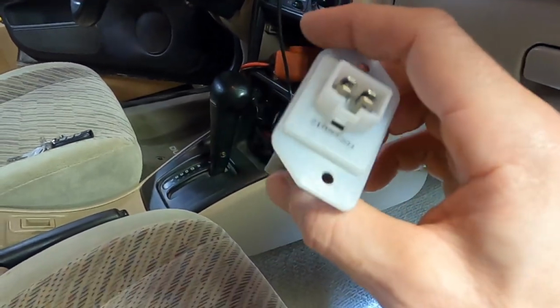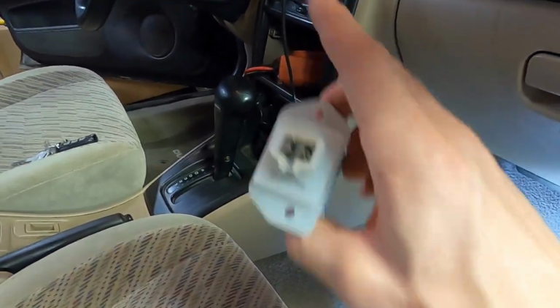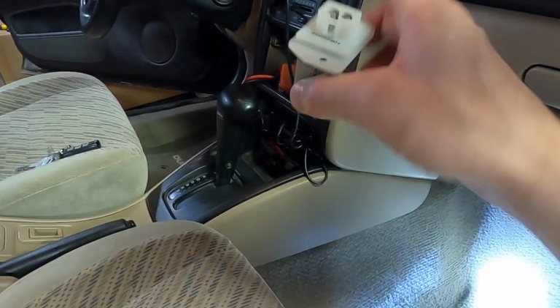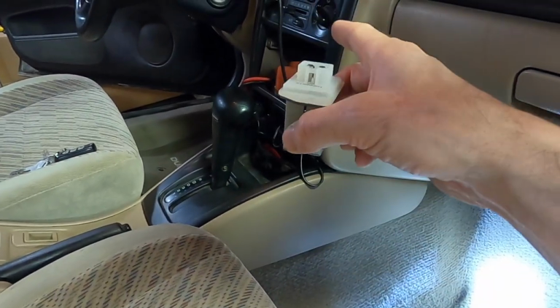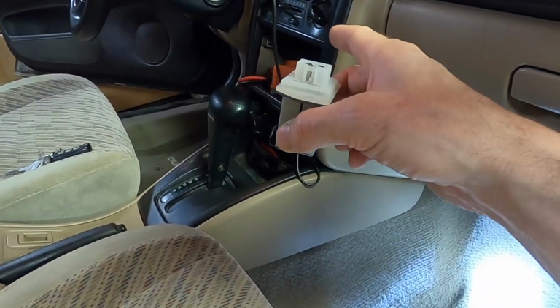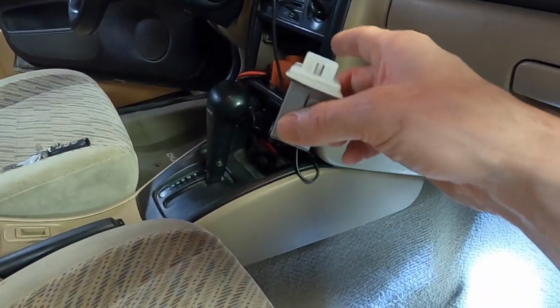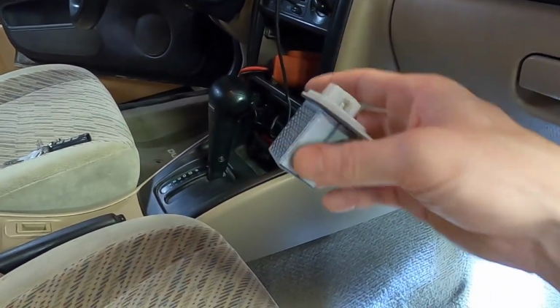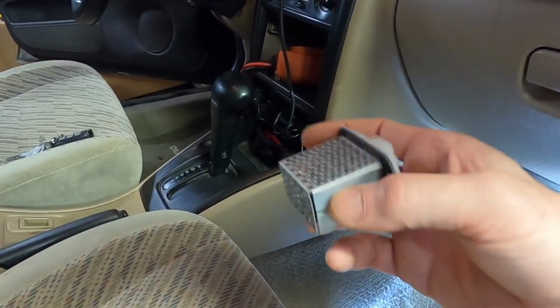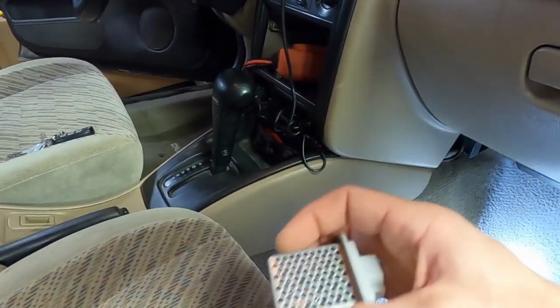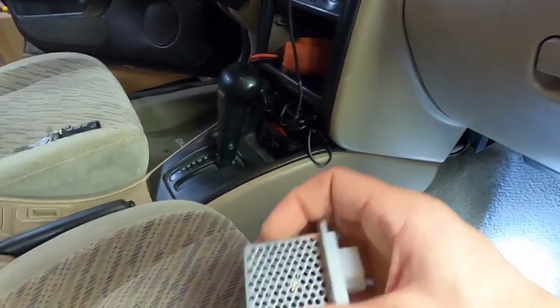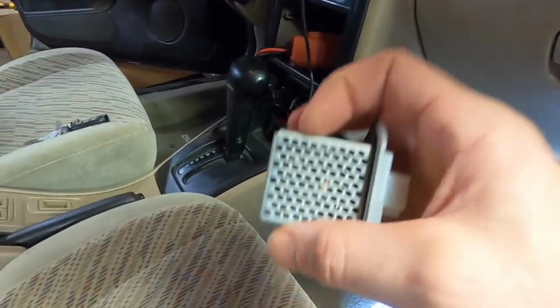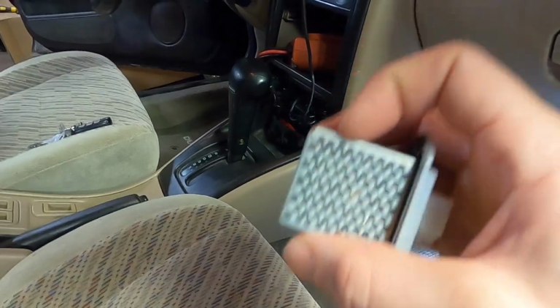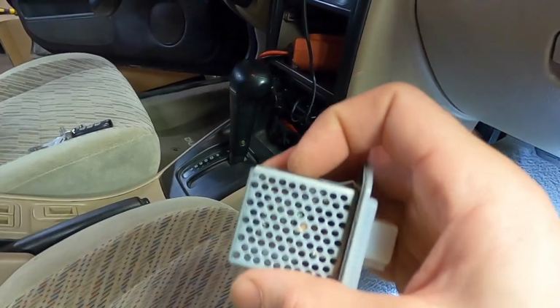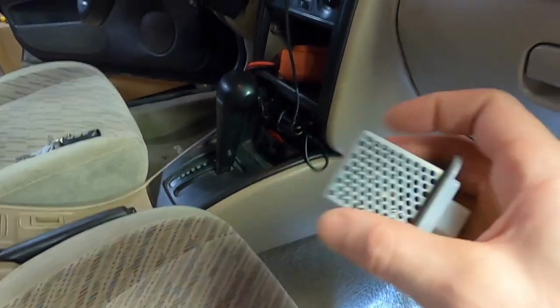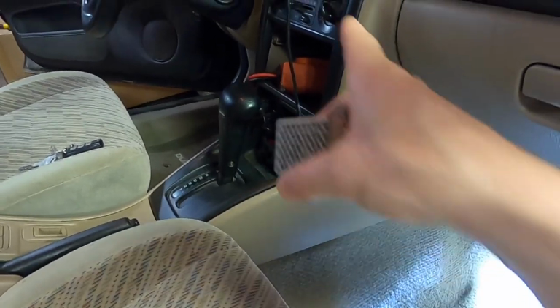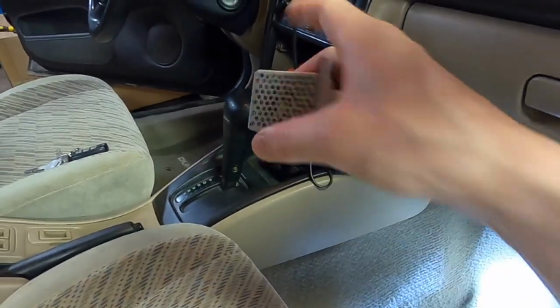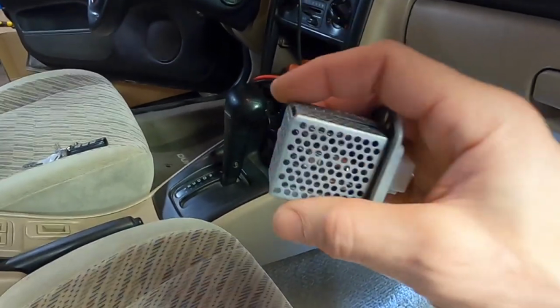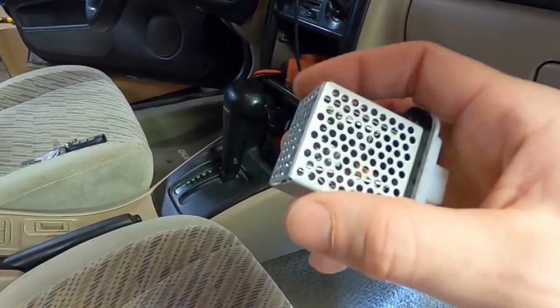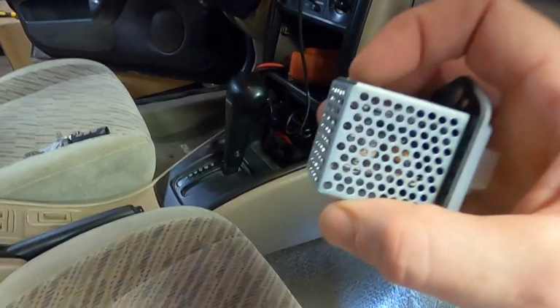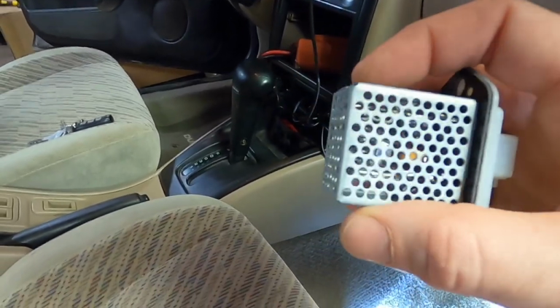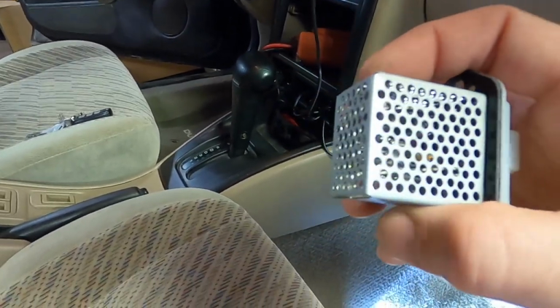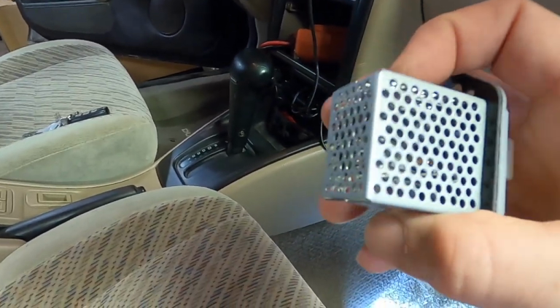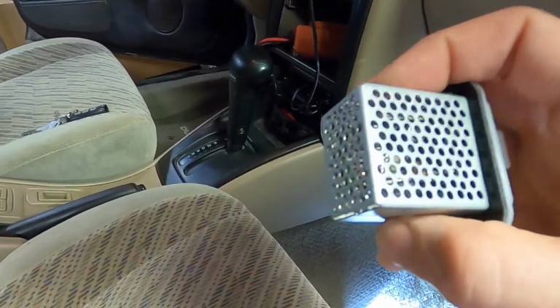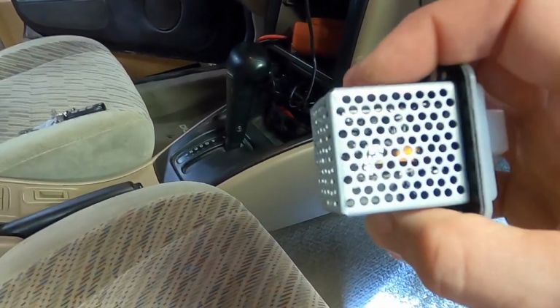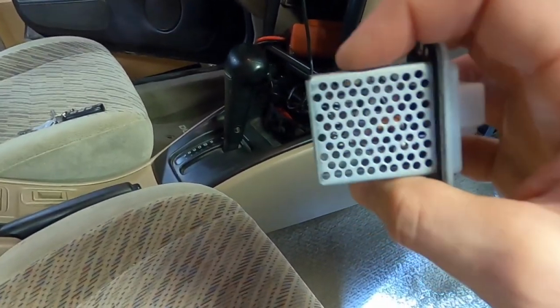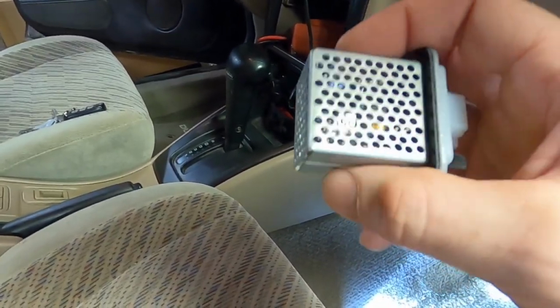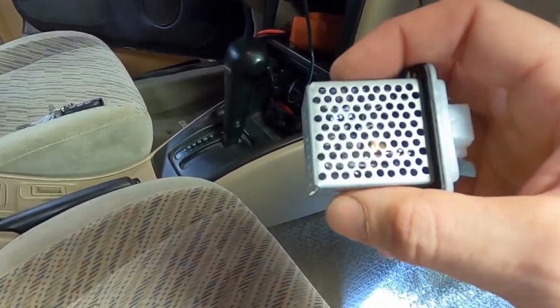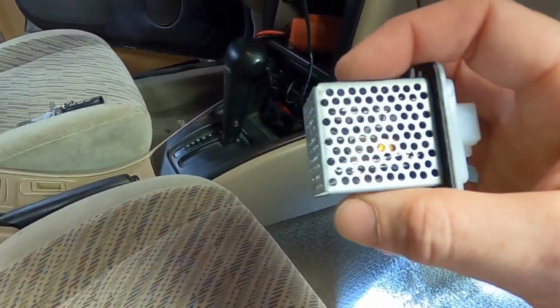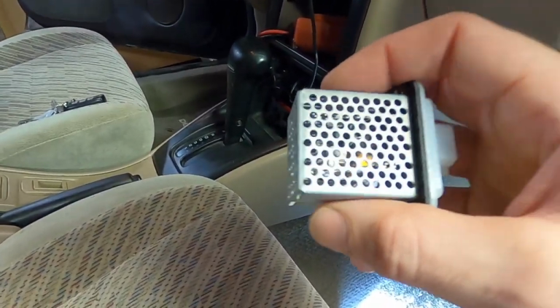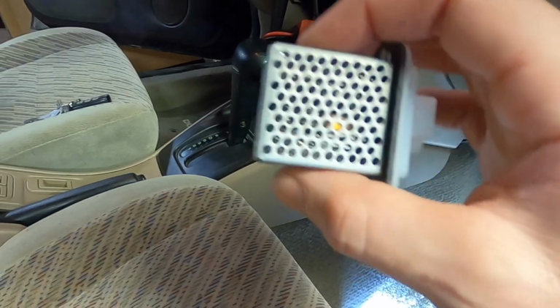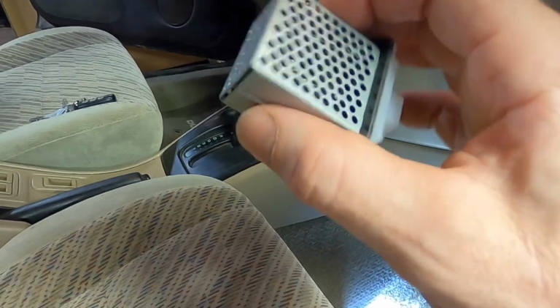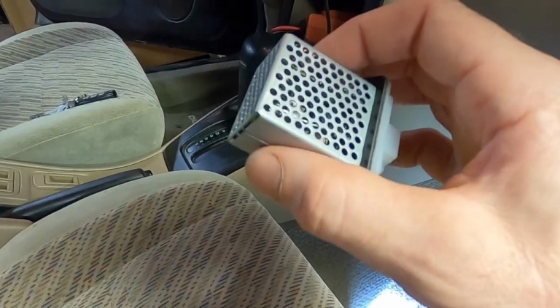Before it gets to that point you may notice your motor cutting in and out on the lower settings, or making squealing noises, that sort of thing.